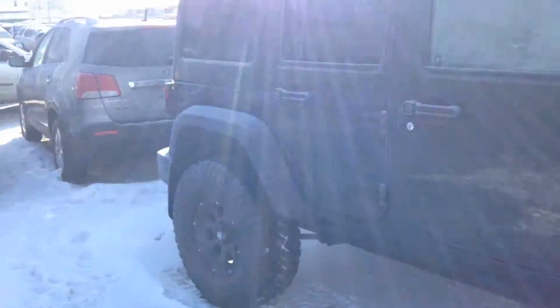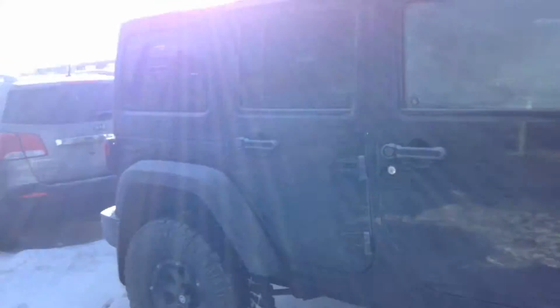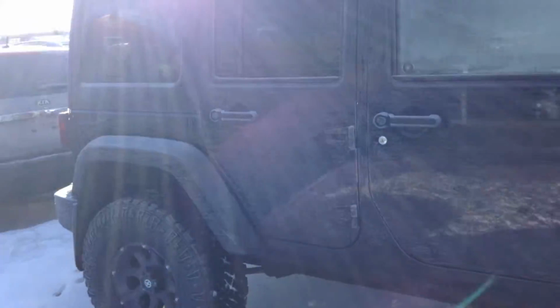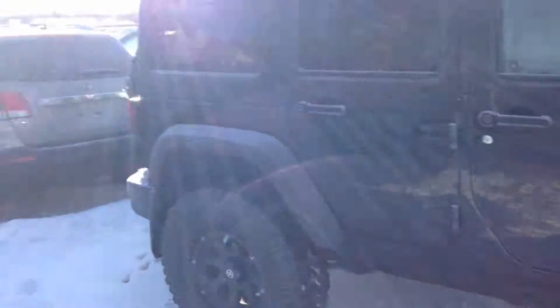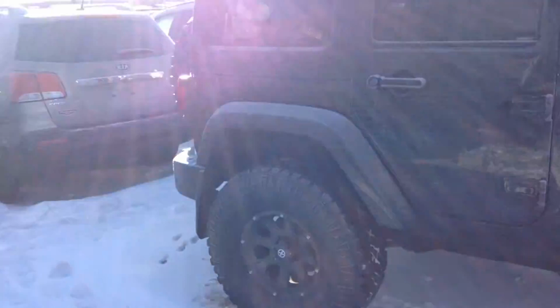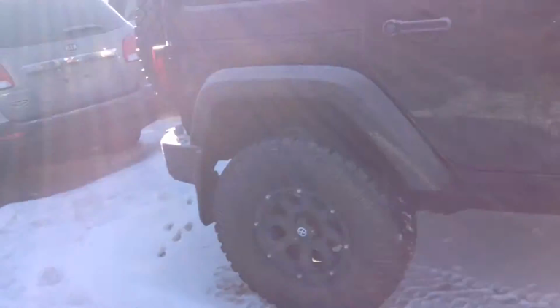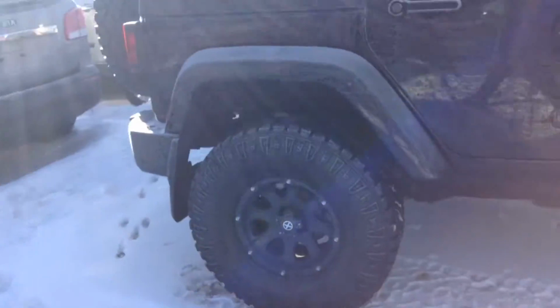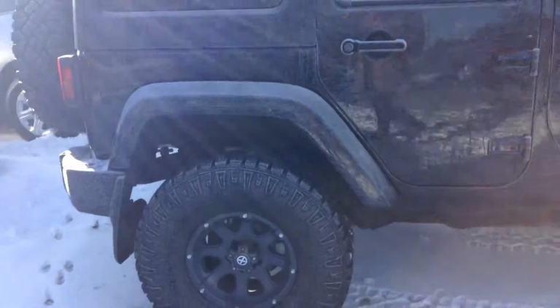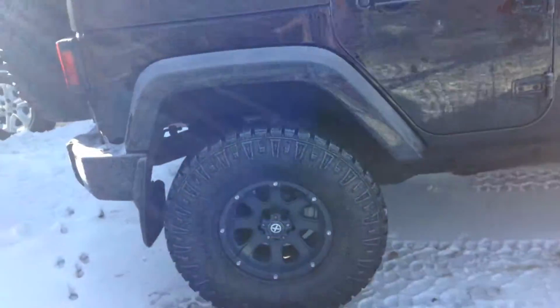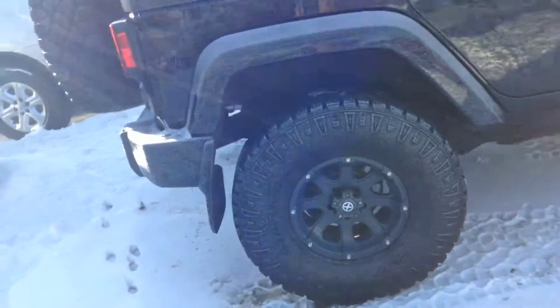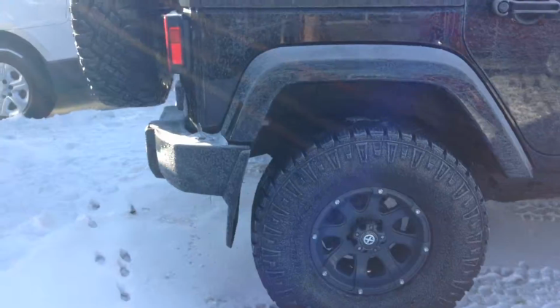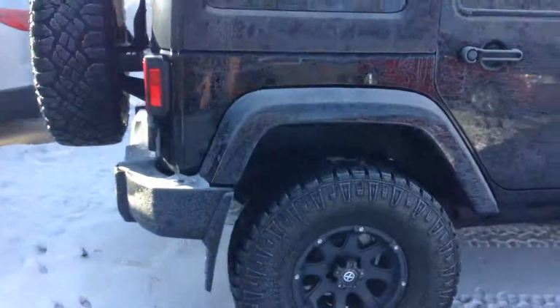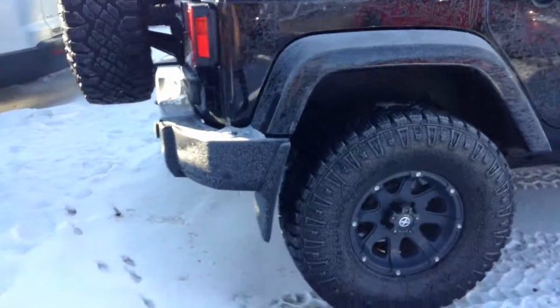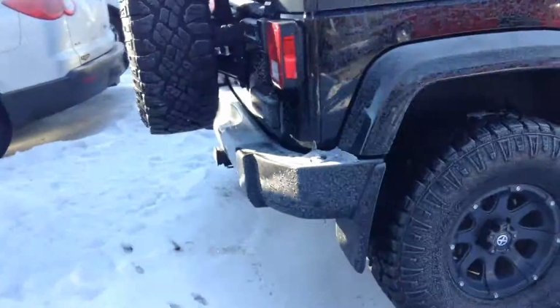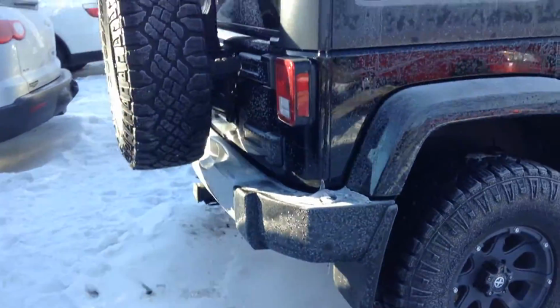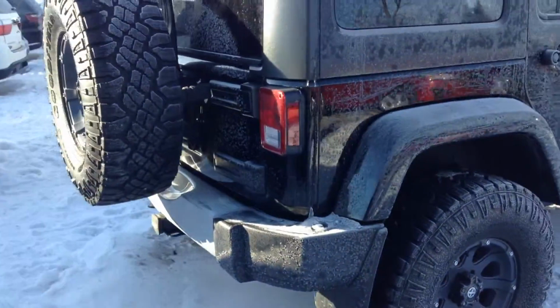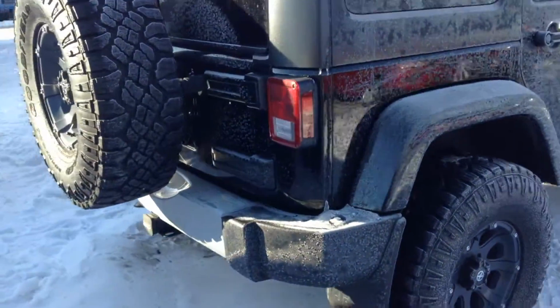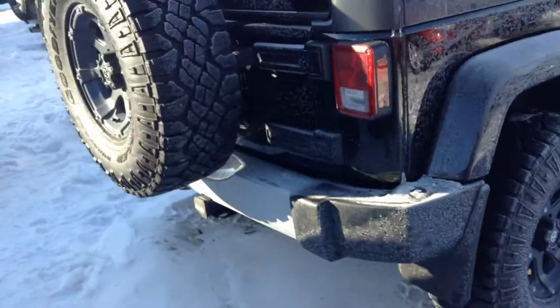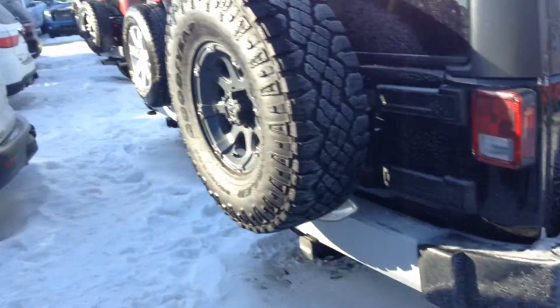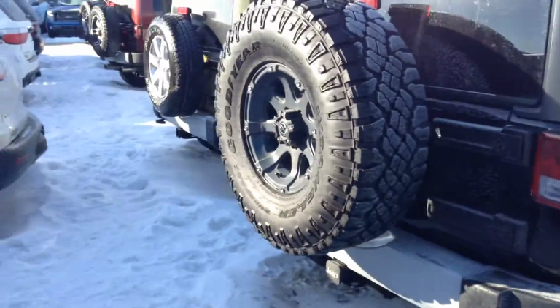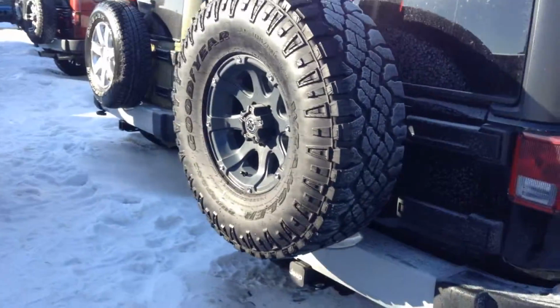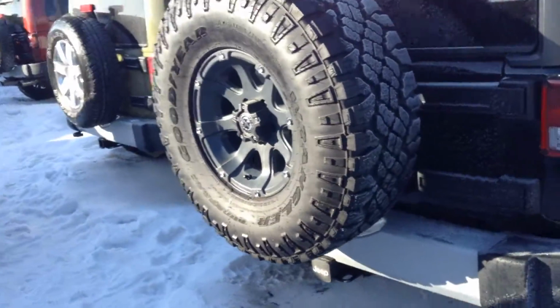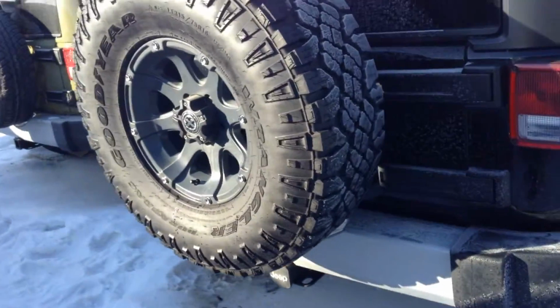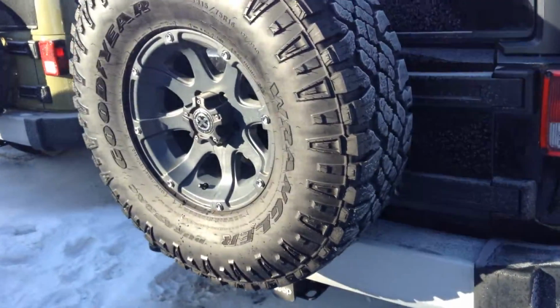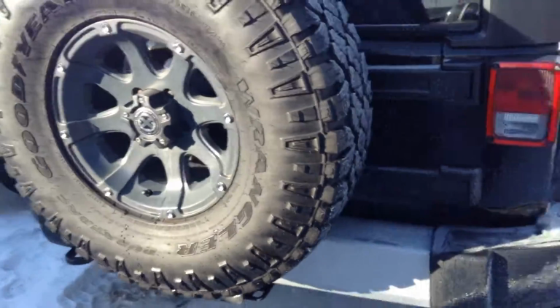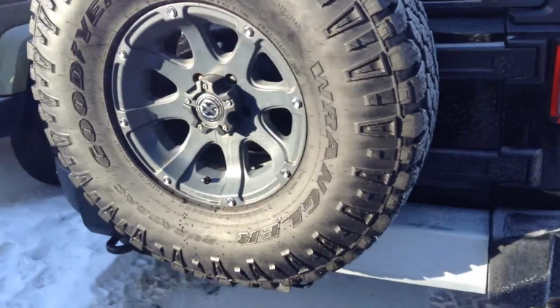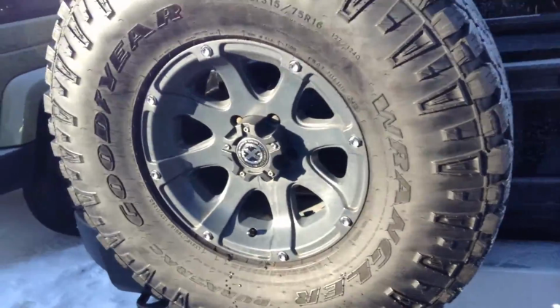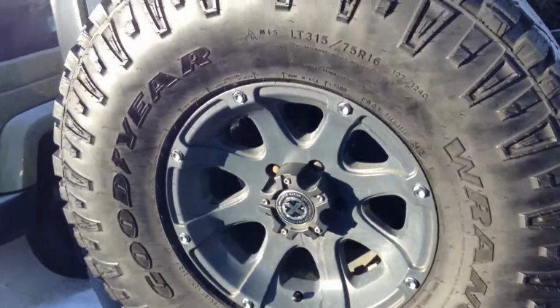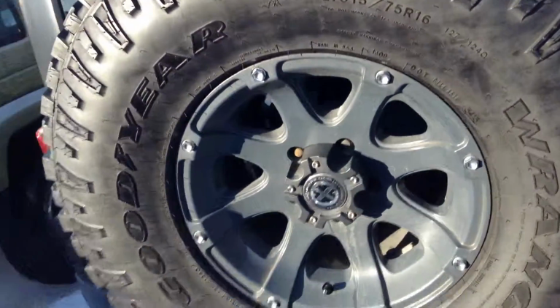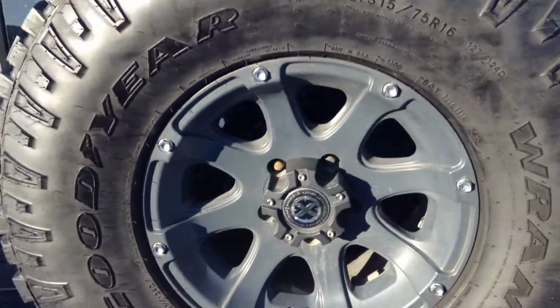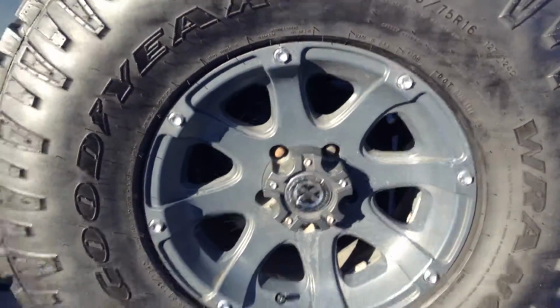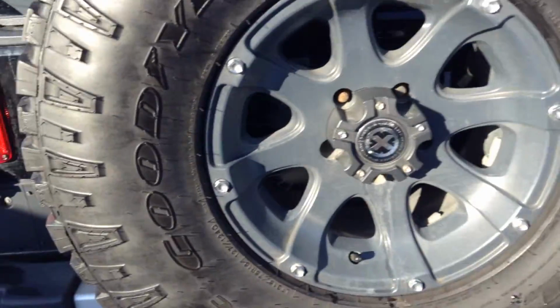It's a four-door model with the hard top. Come along to the back — it comes with an extra tire, full-size, brand-new, with the rim.